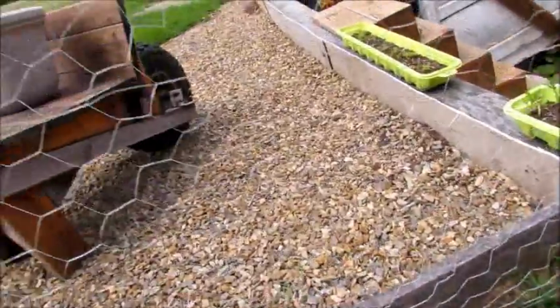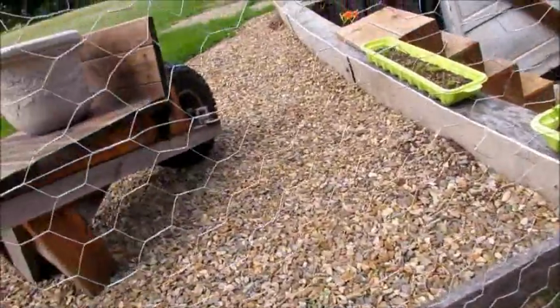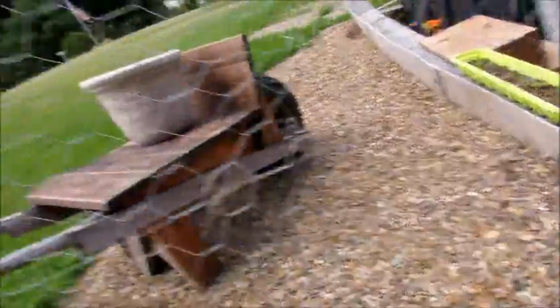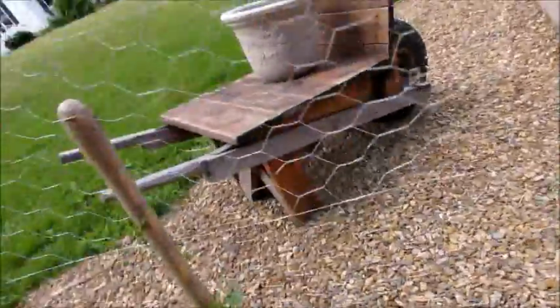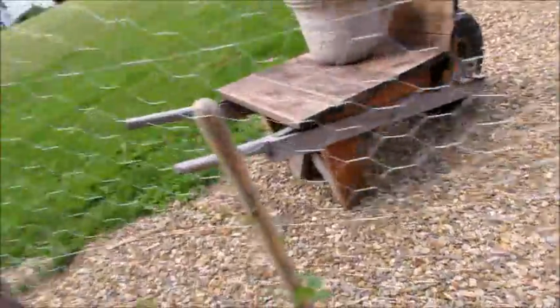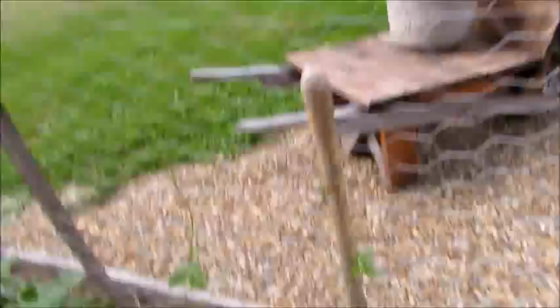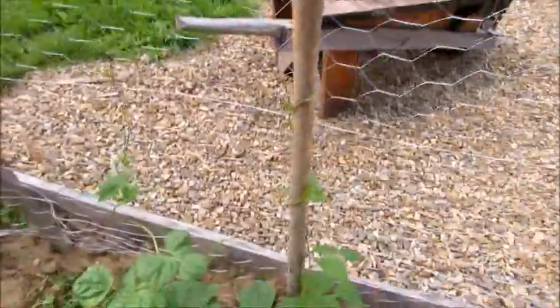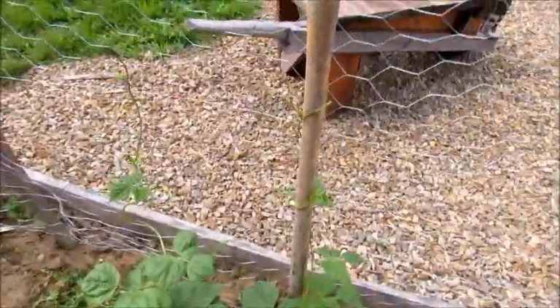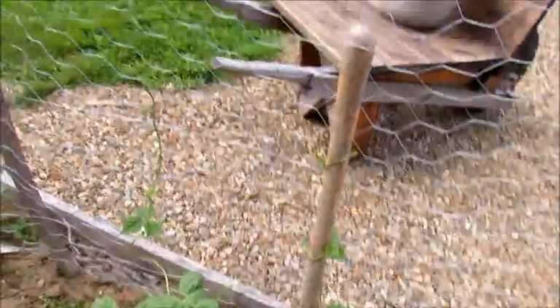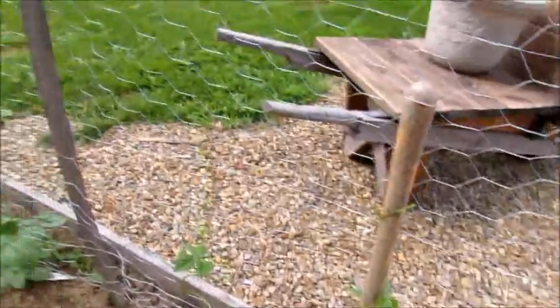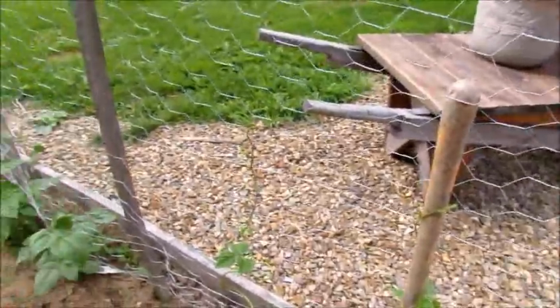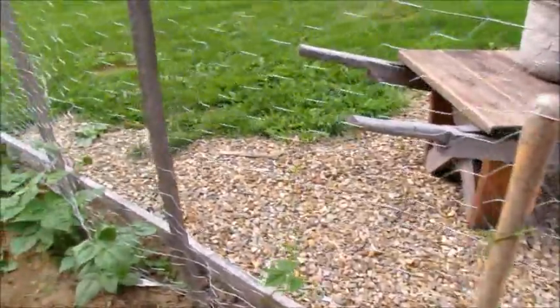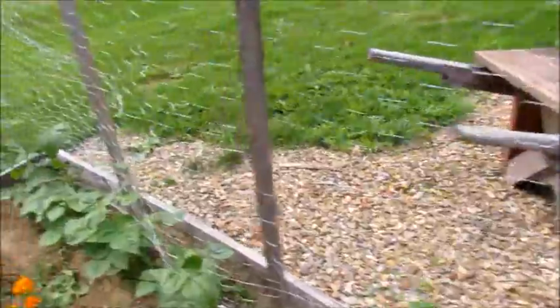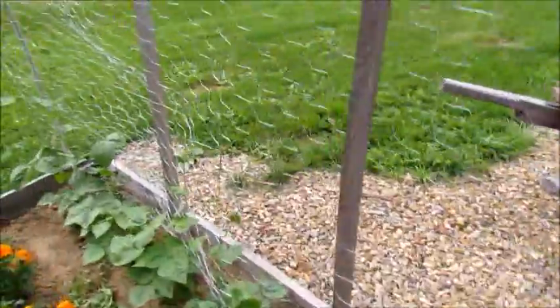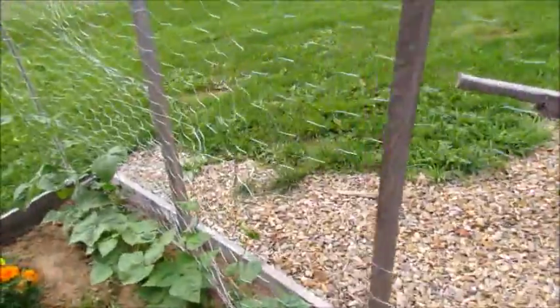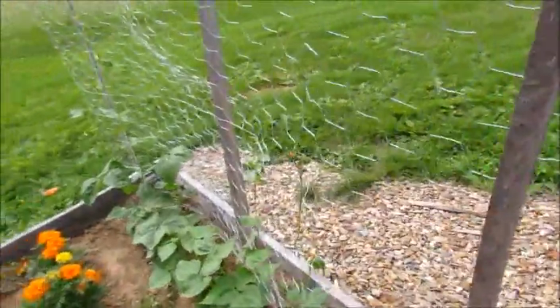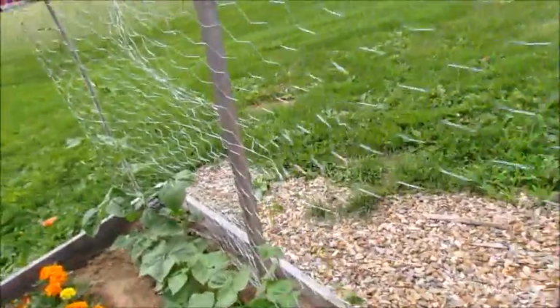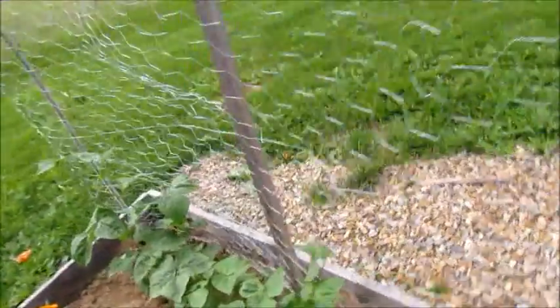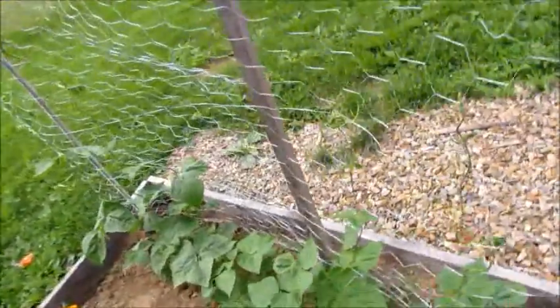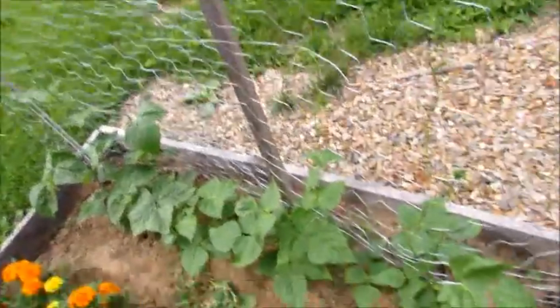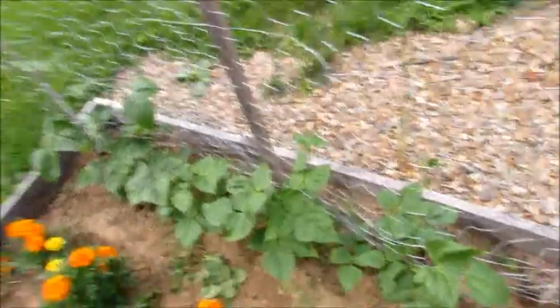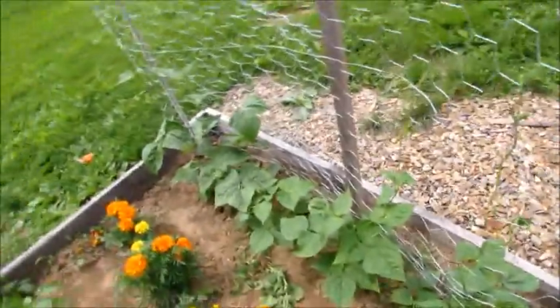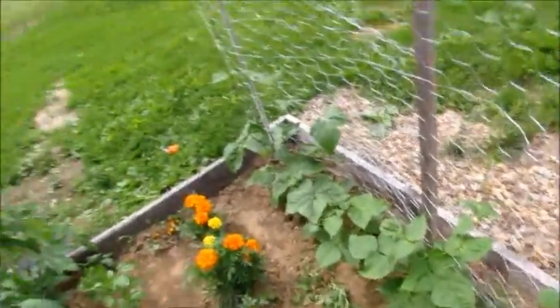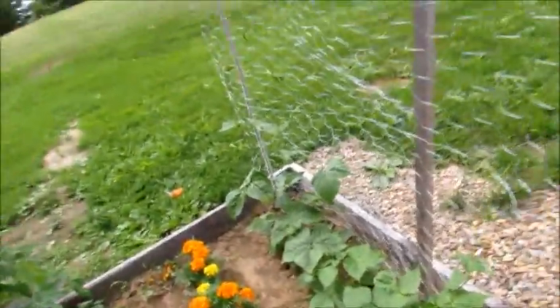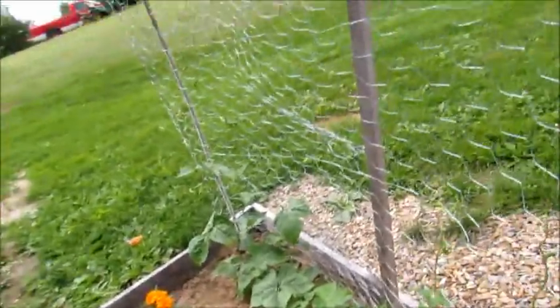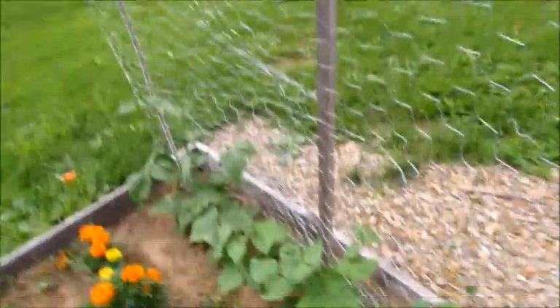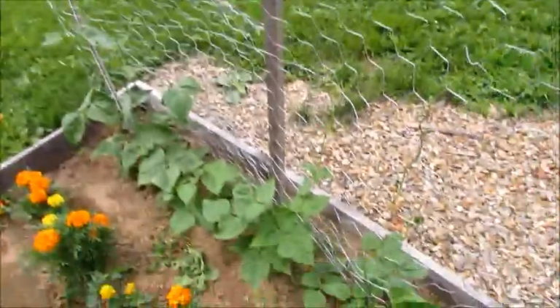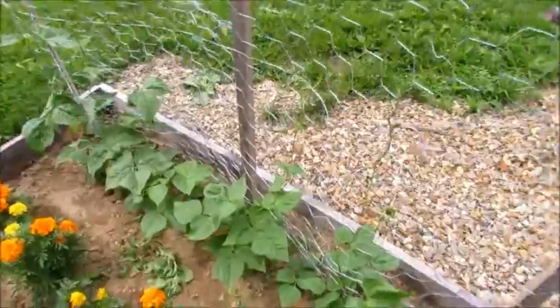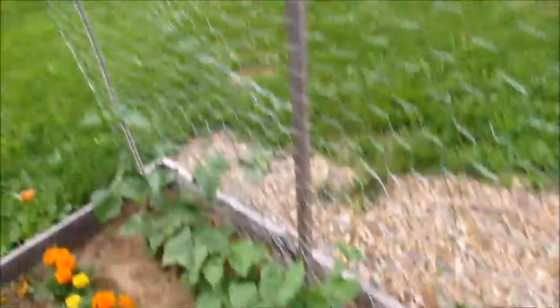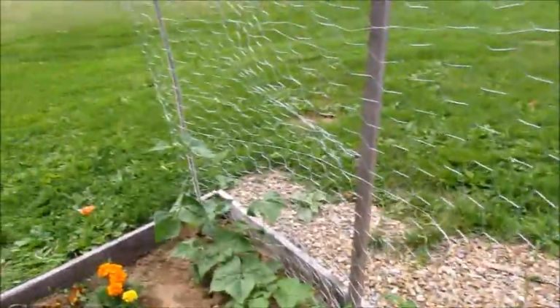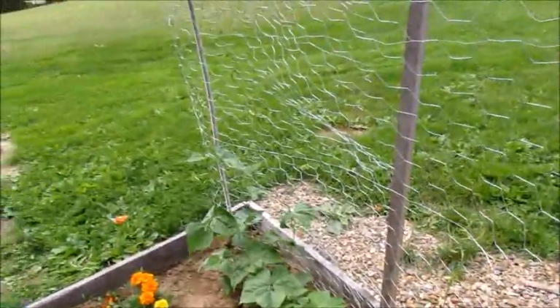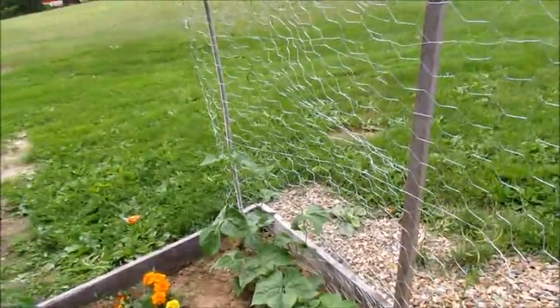It's so fun — simple pleasures, they make me happy. The garden makes me happy. Yay!